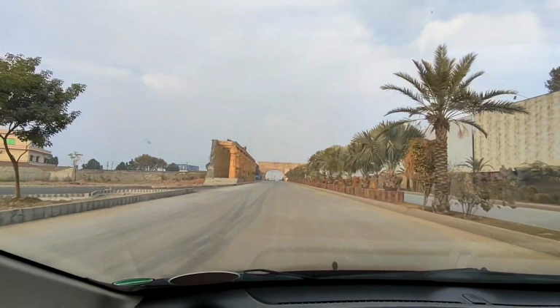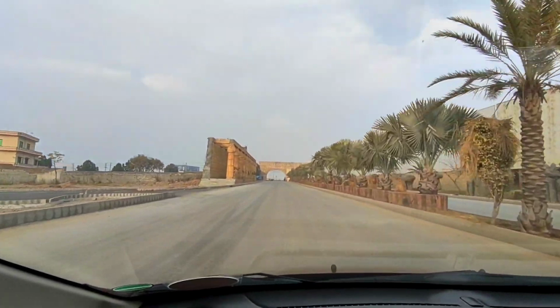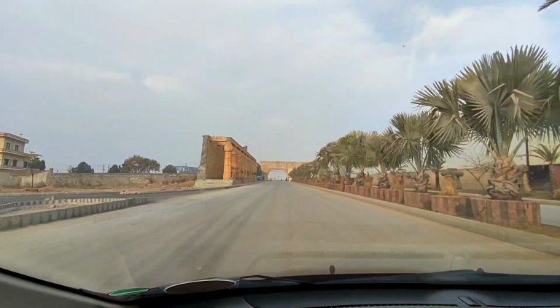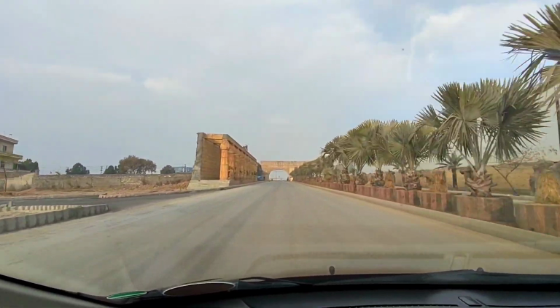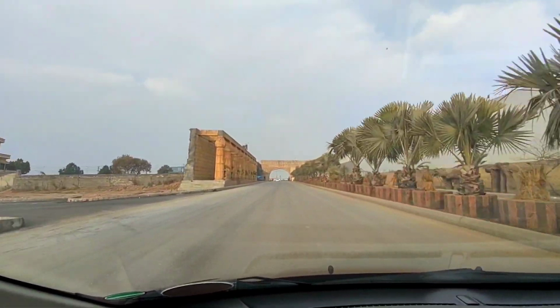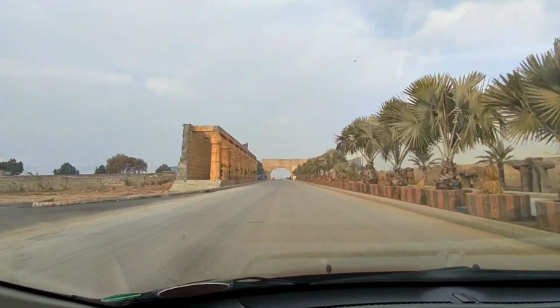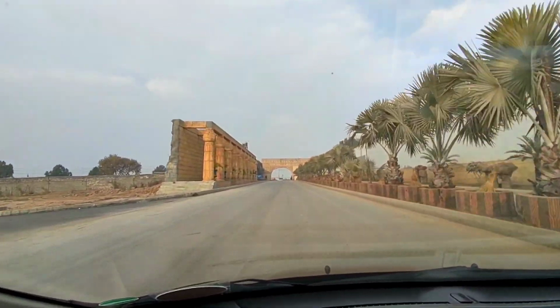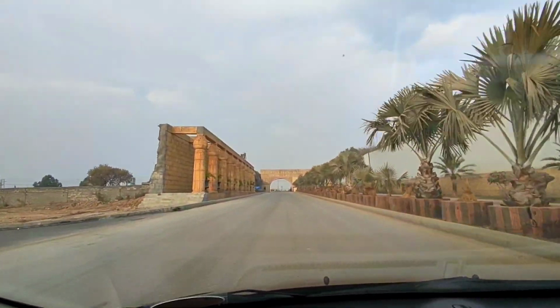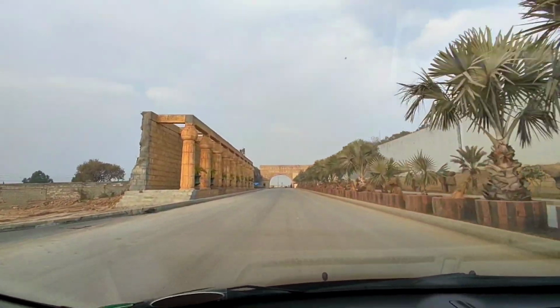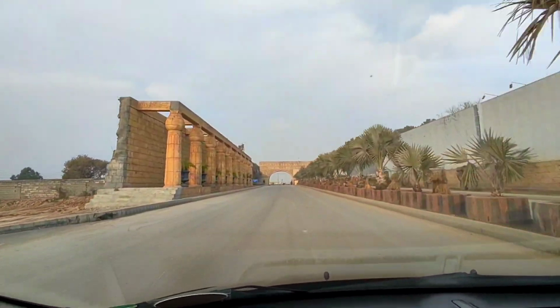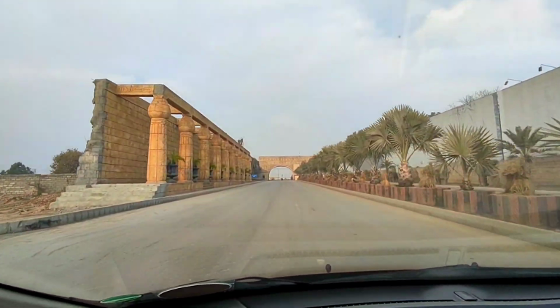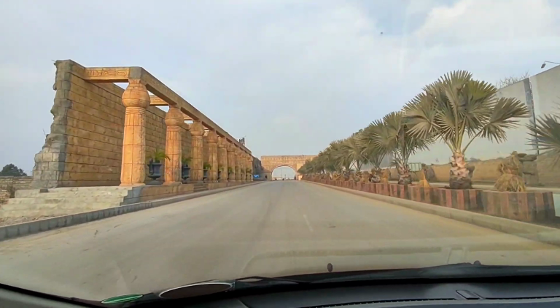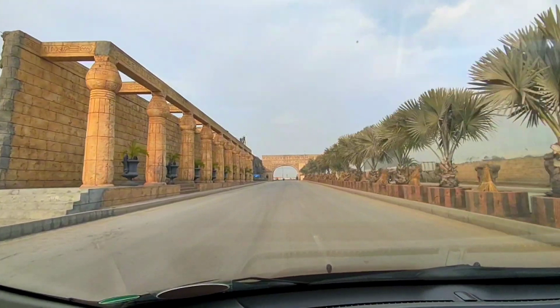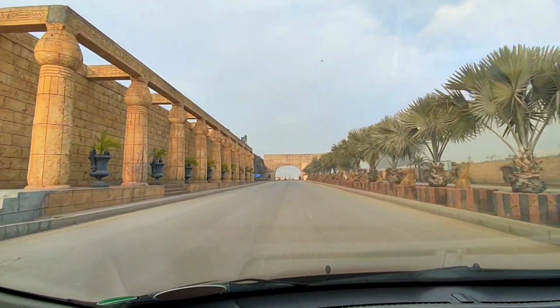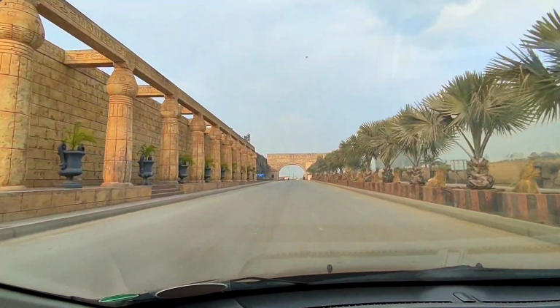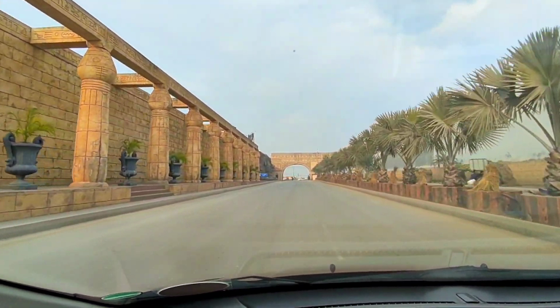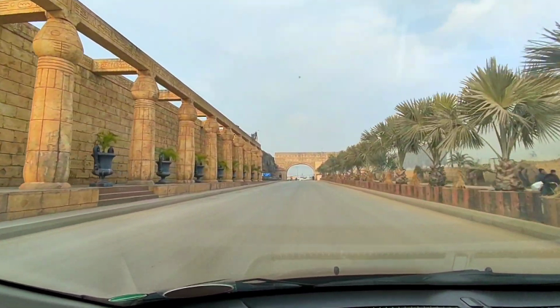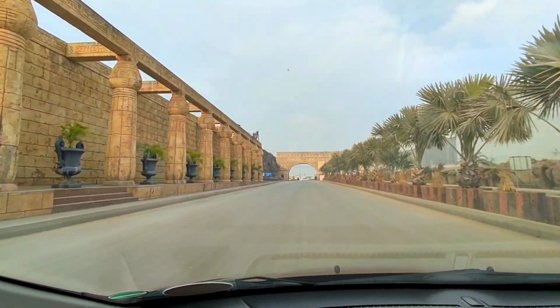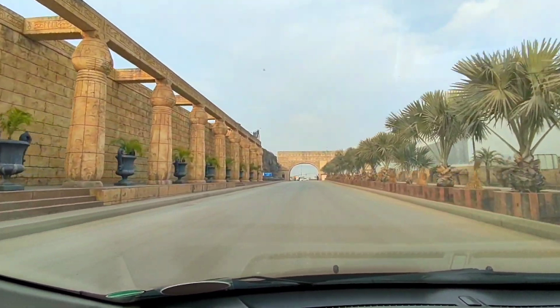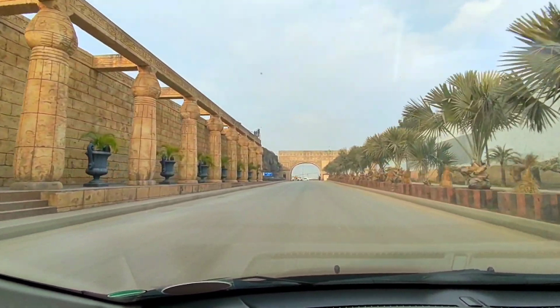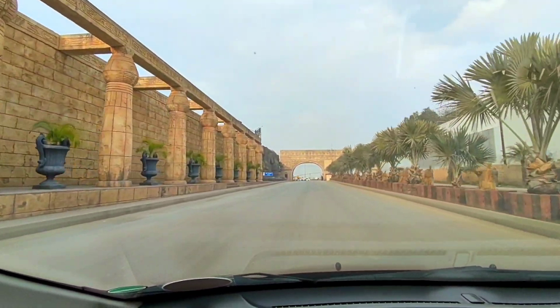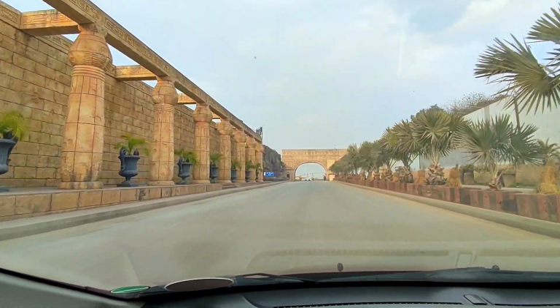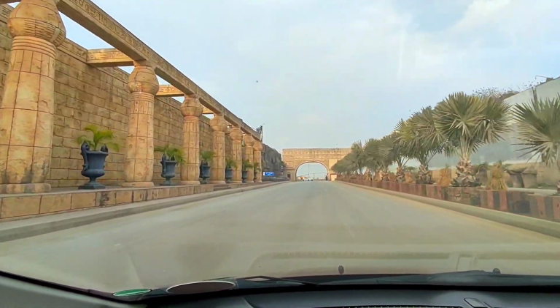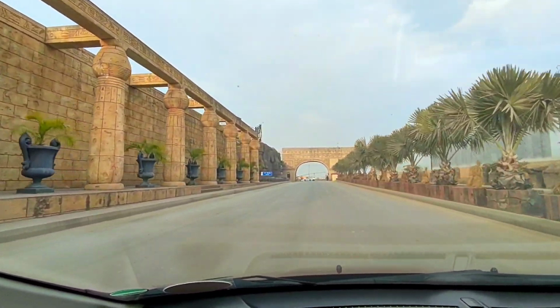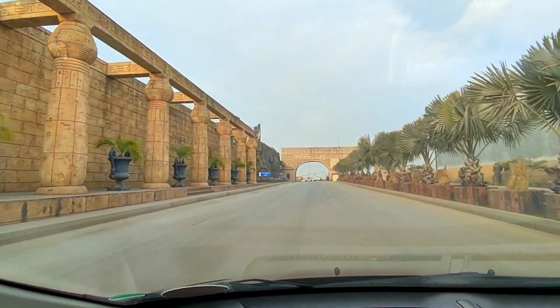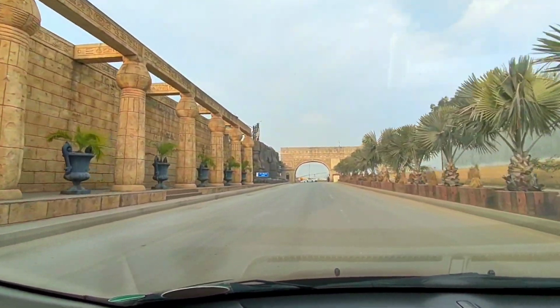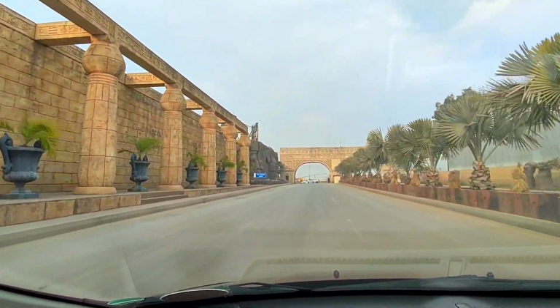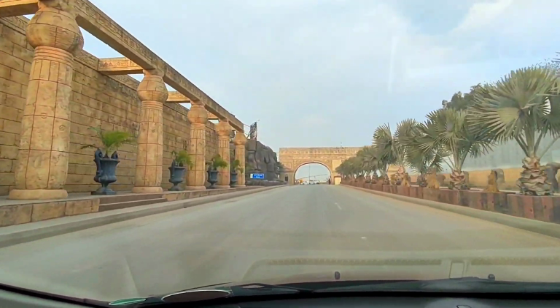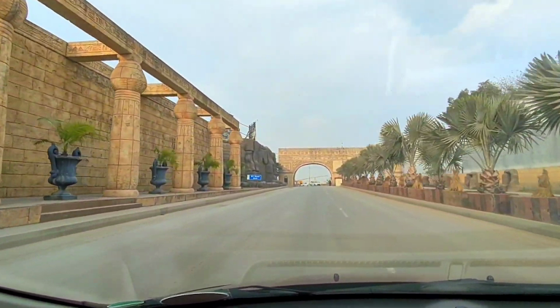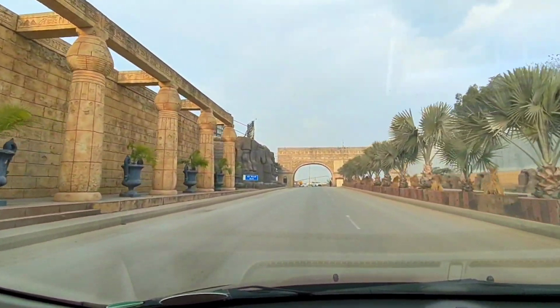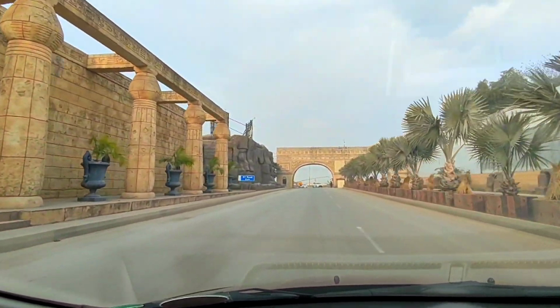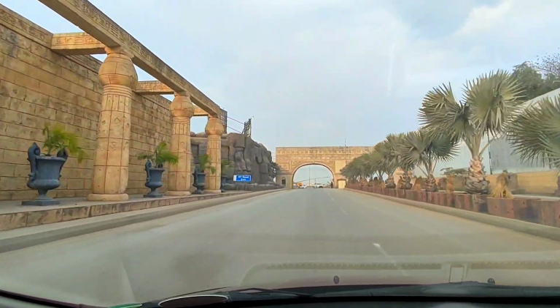For now let's just leave Bahria Town and get on the main highway. On the way you can see this beautiful architecture of this Bahria Town gate.